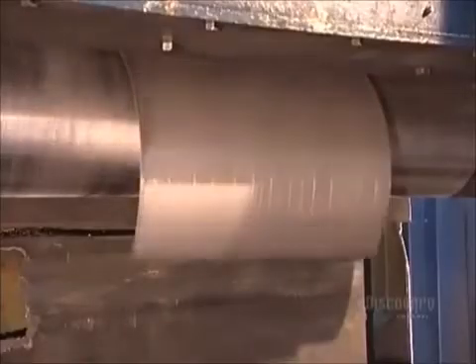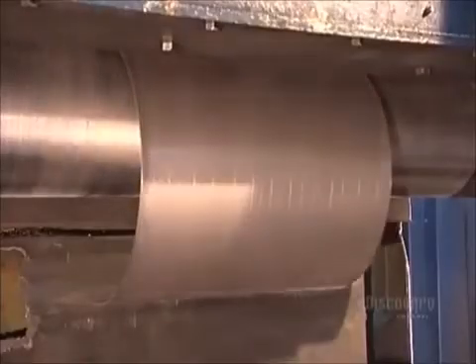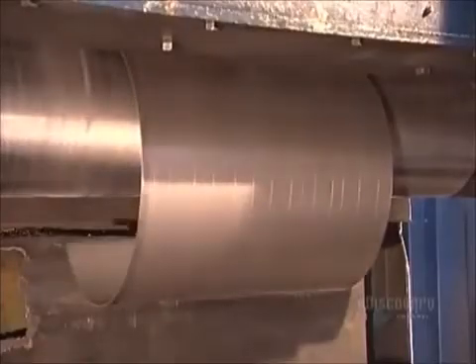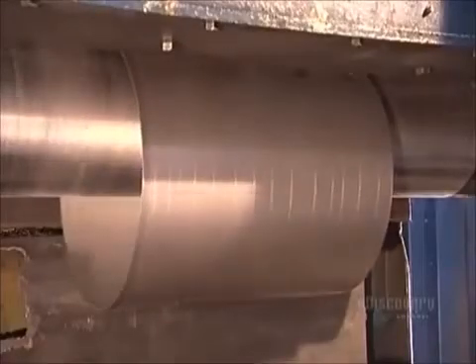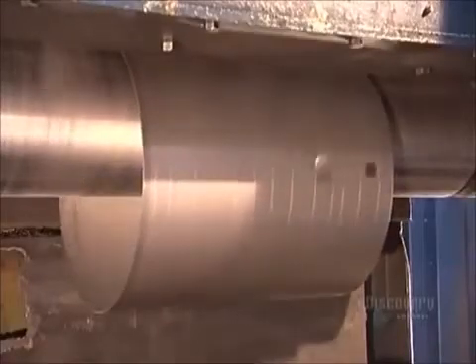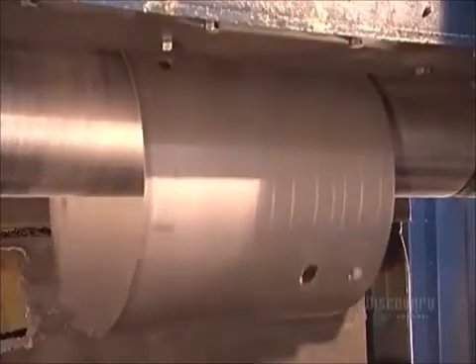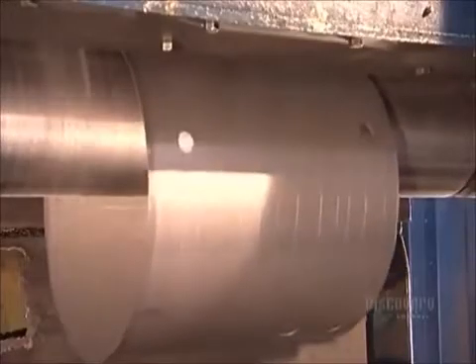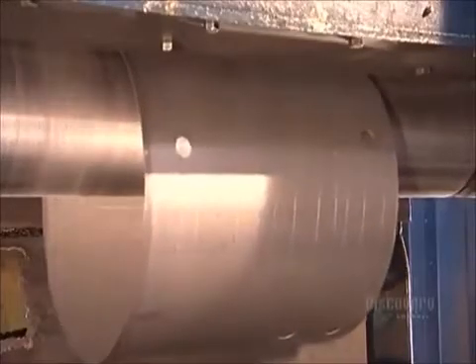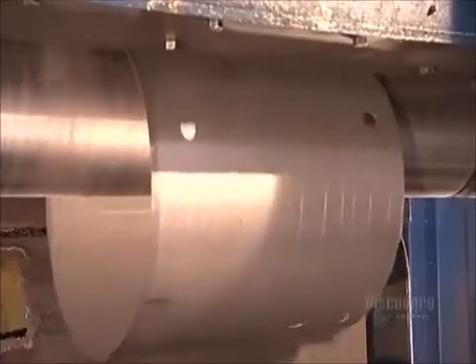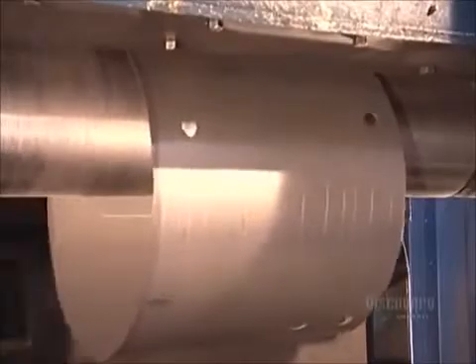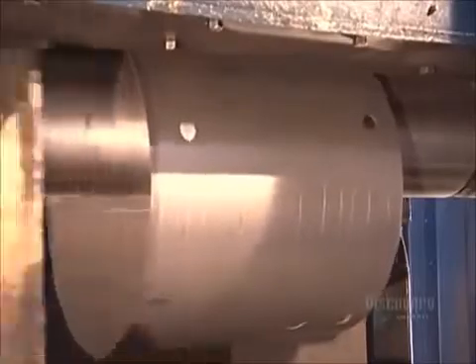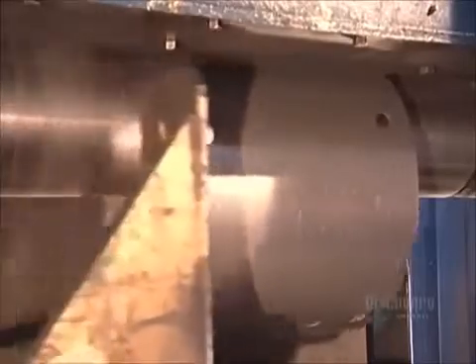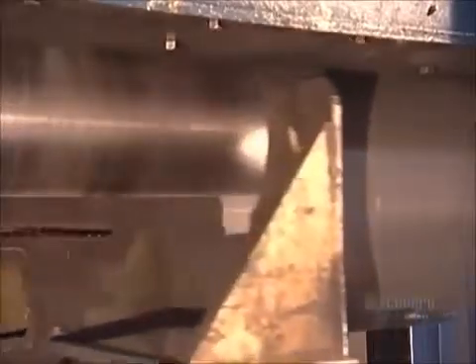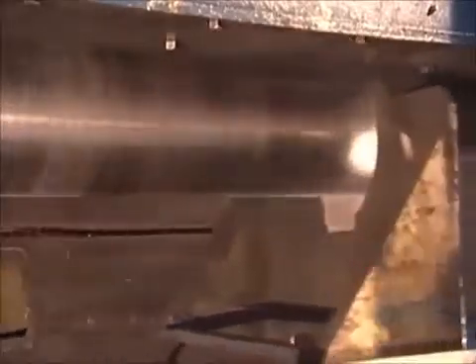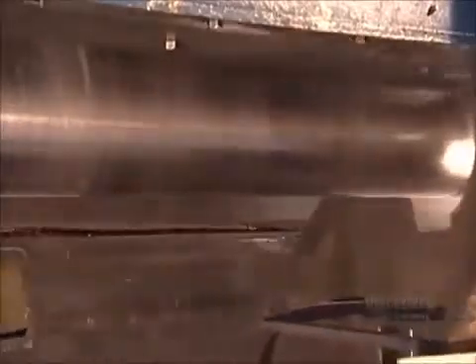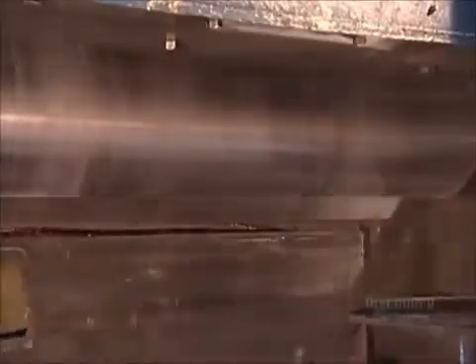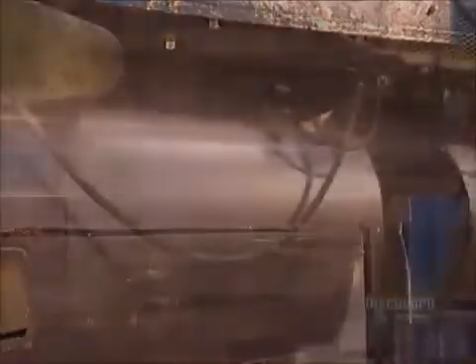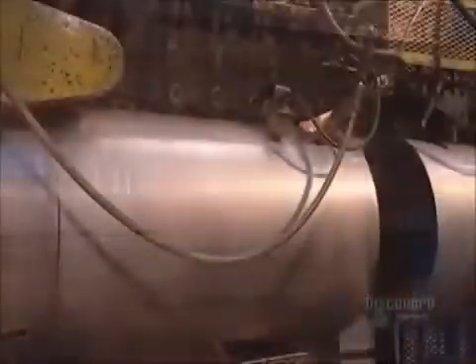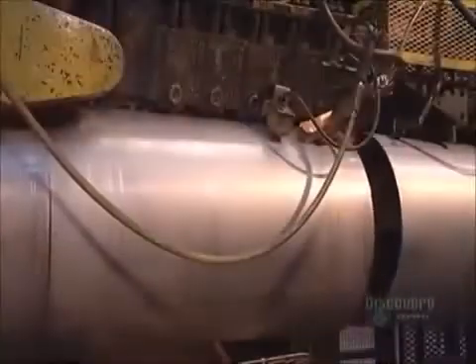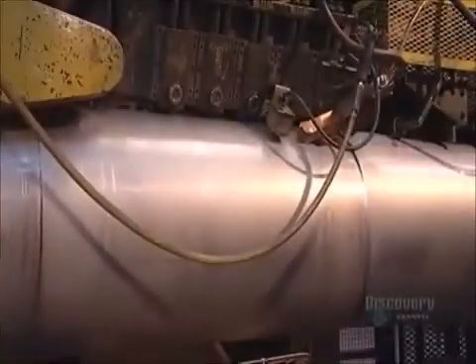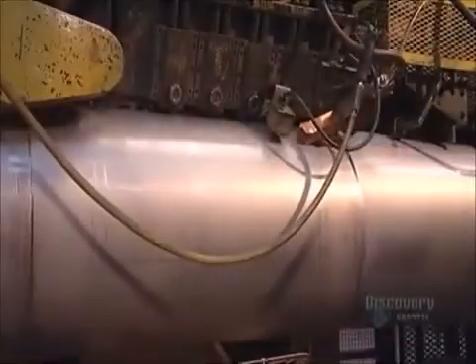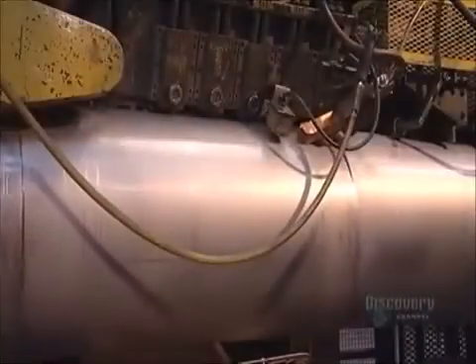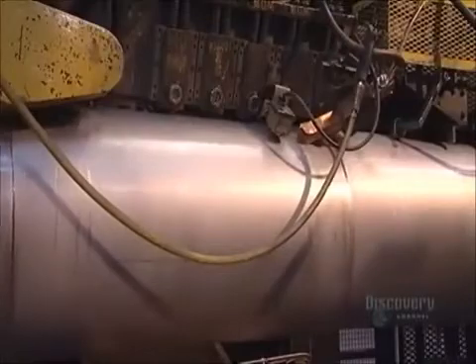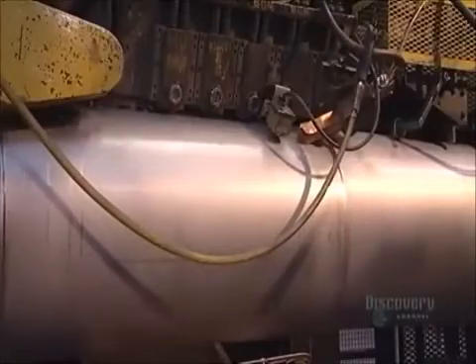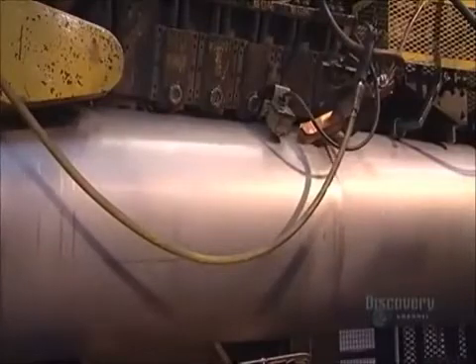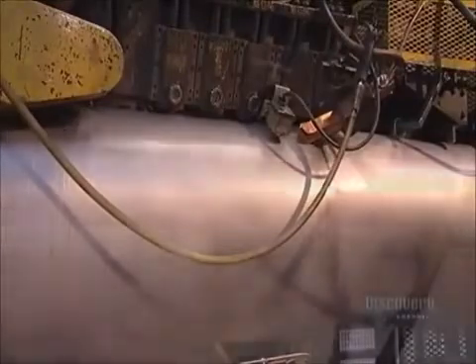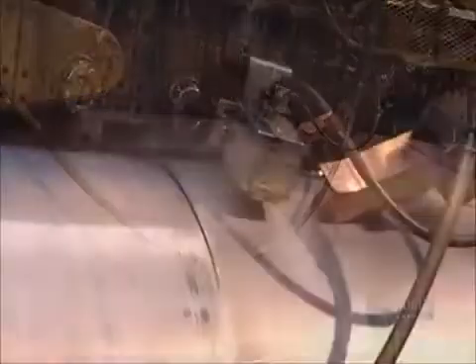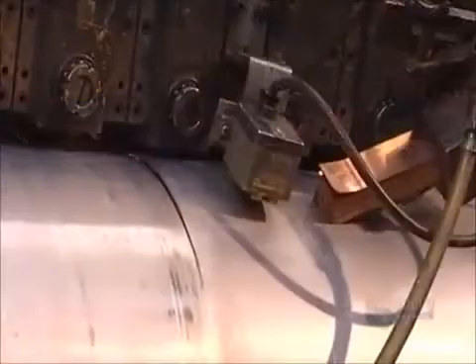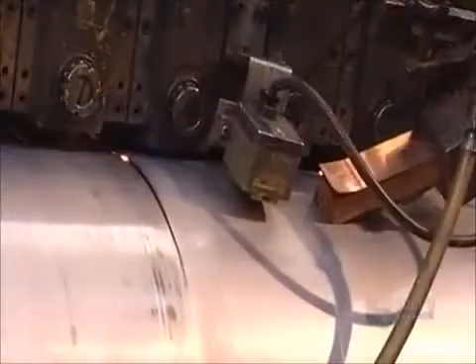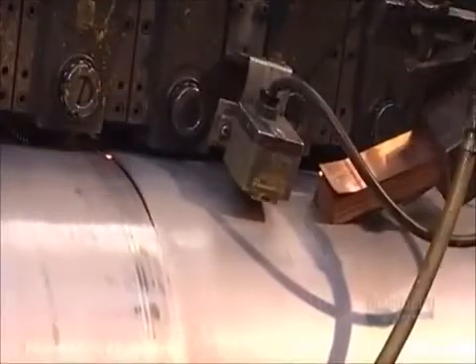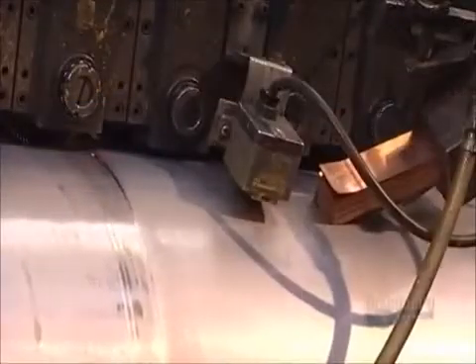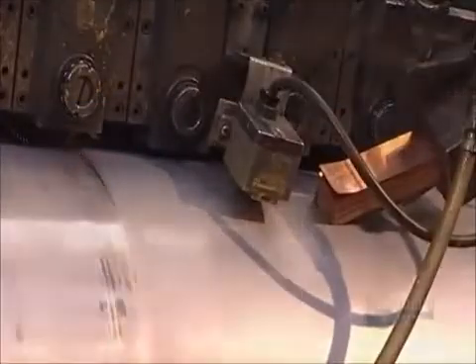Next, rollers behind and above curl a sheet of steel around a cylinder. This forms the inner tank shape. A seam welder device then pinches the two ends of the tank shape together and welds them.